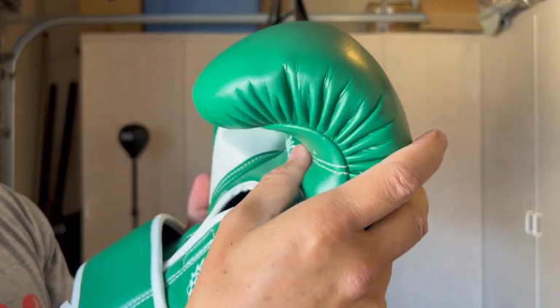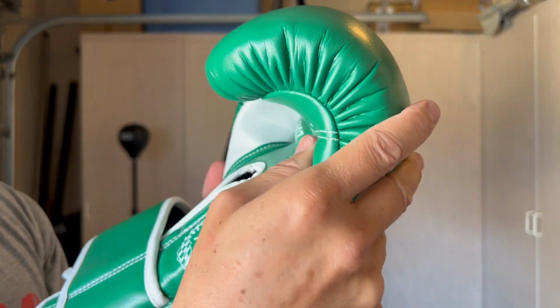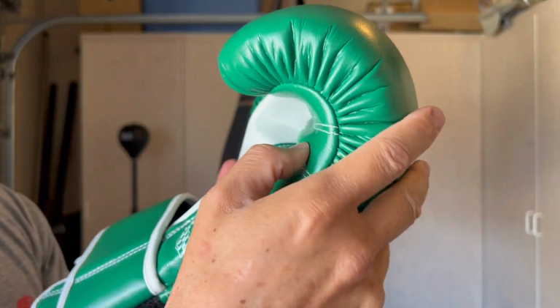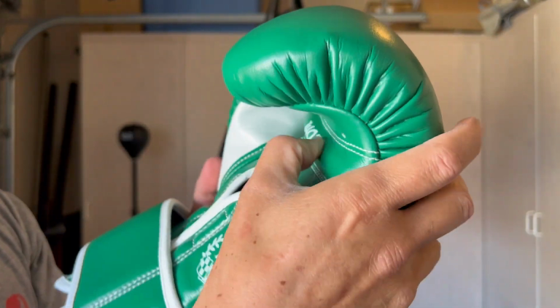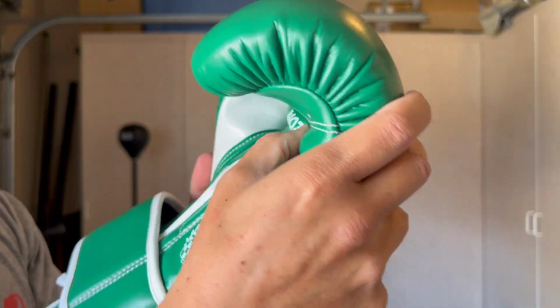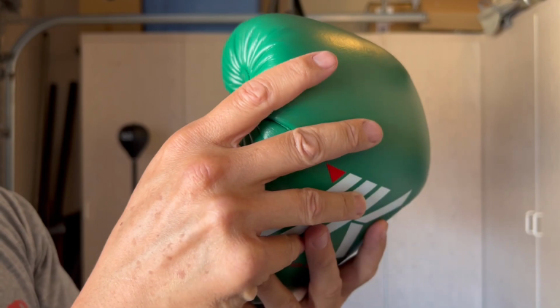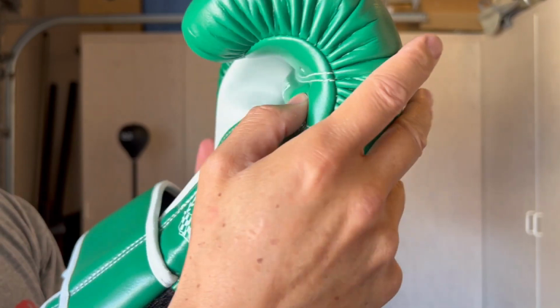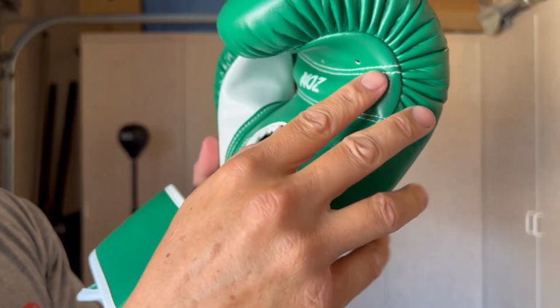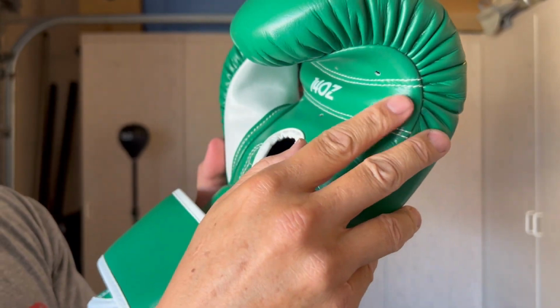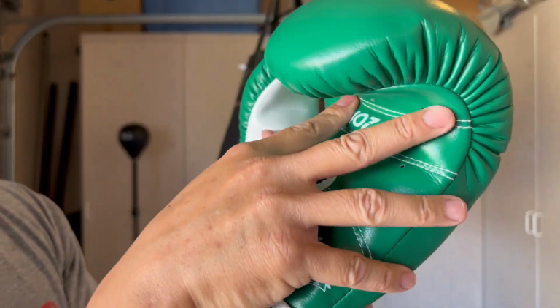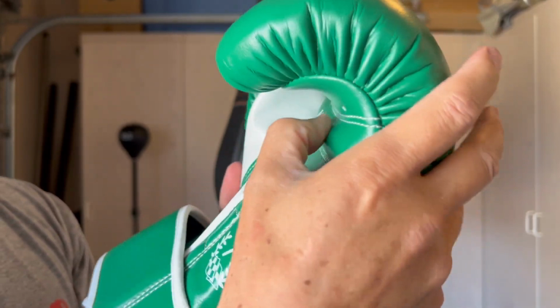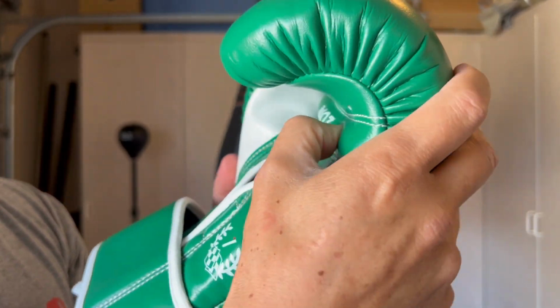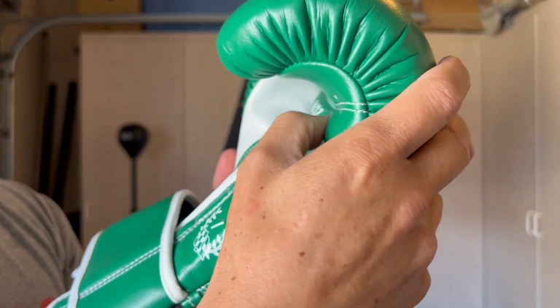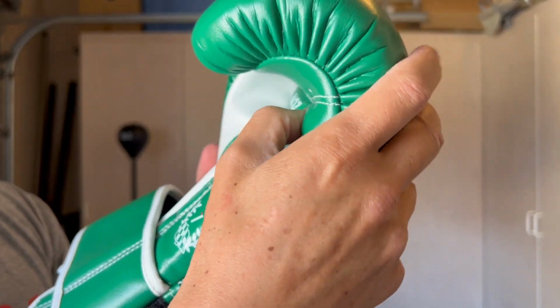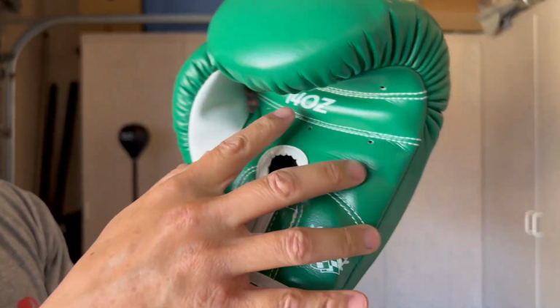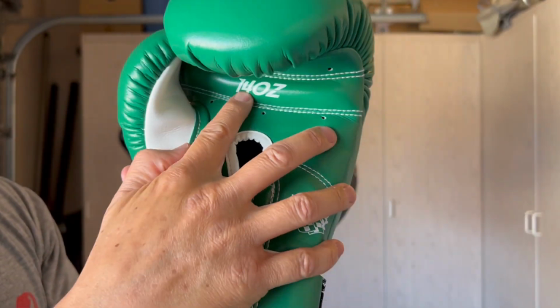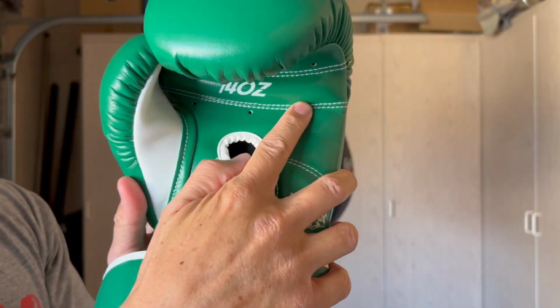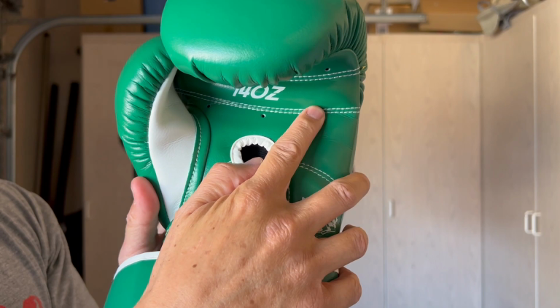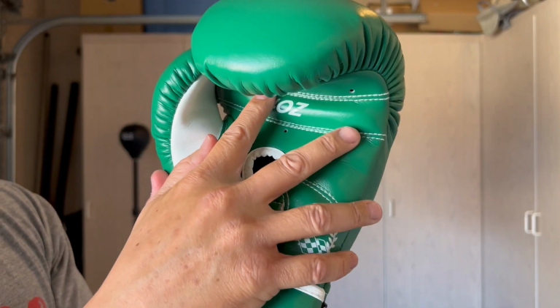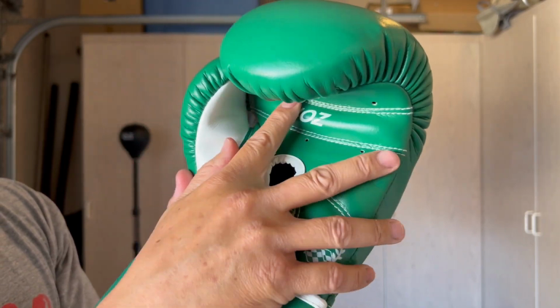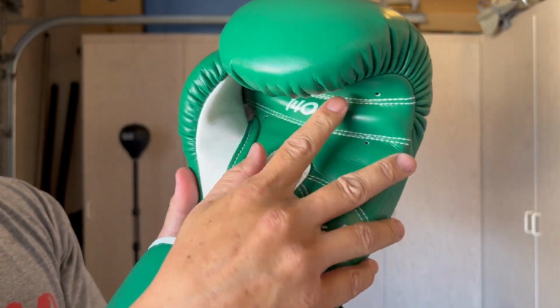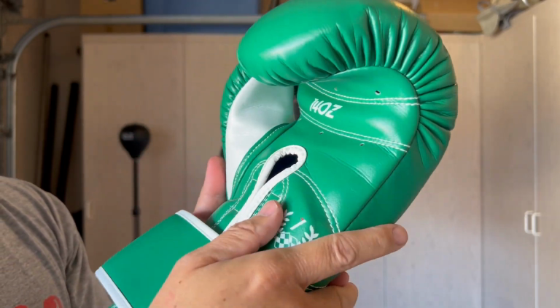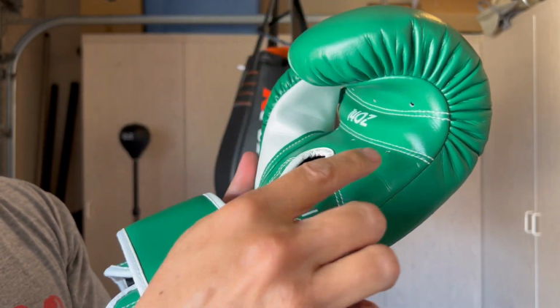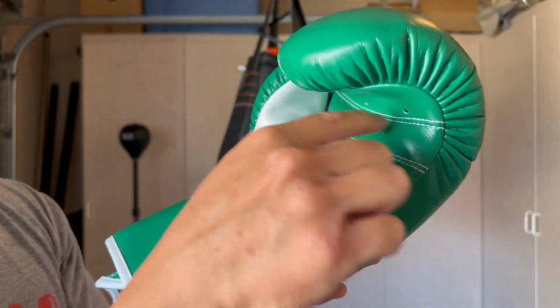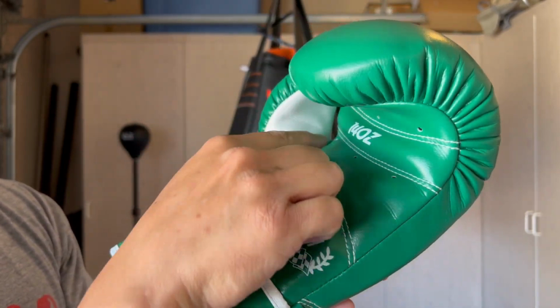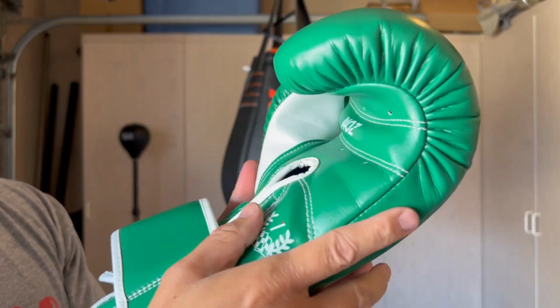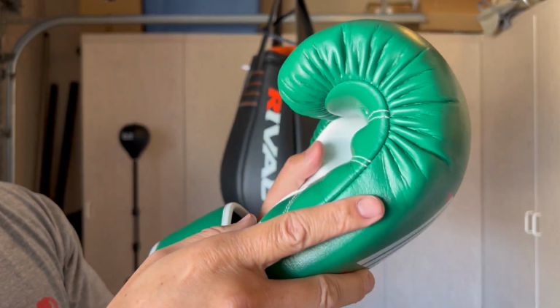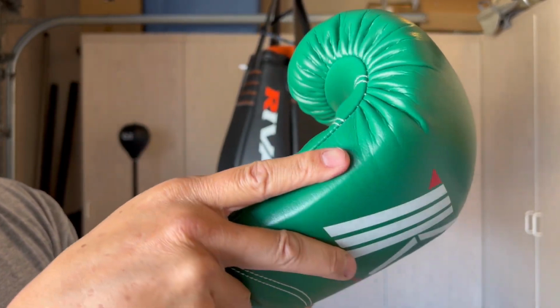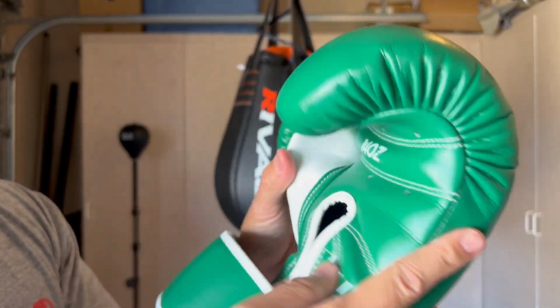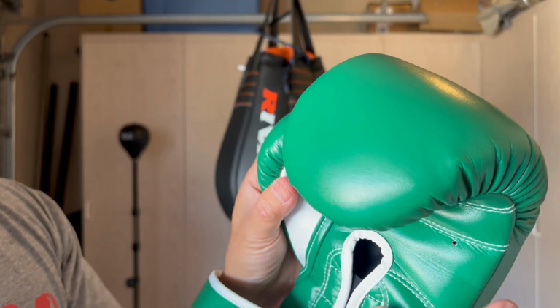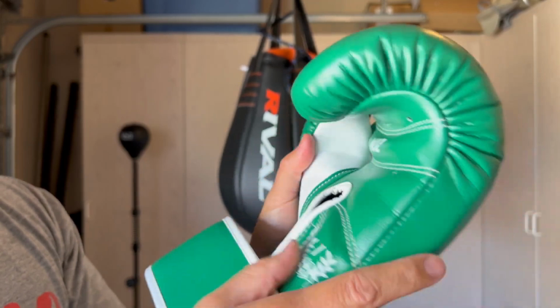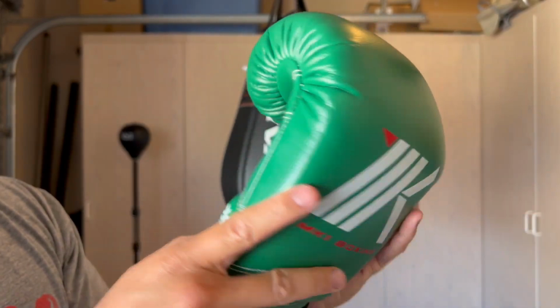The grip bar is medium — I feel like it could be a little bit larger, but it has a firm amount of foam. It does say 14 ounces, so that's the weight. Ventilated holes are poked throughout on the palm, nothing on the thumb.